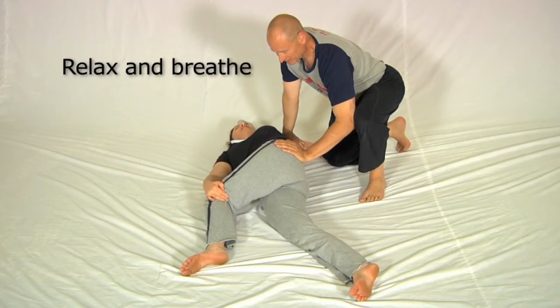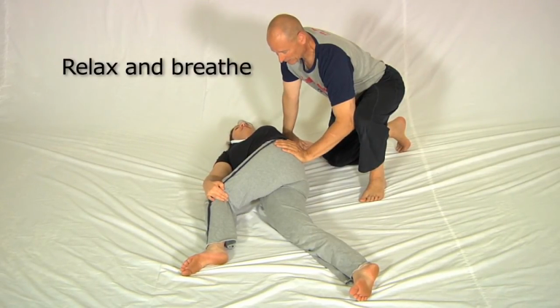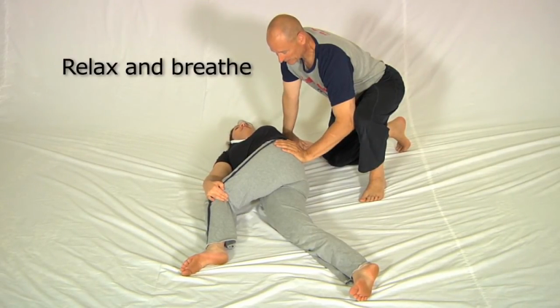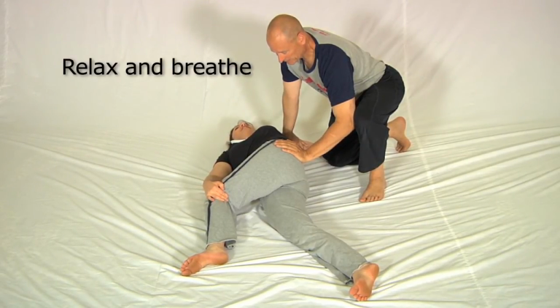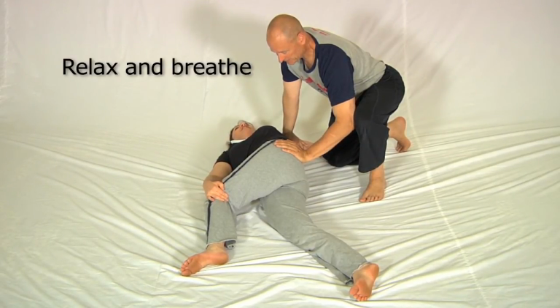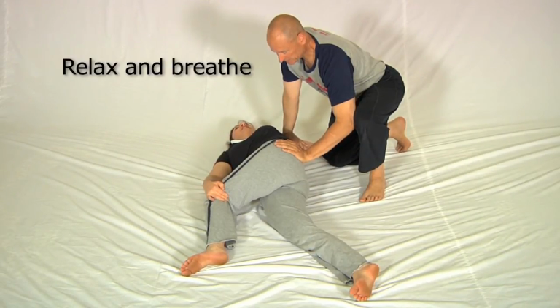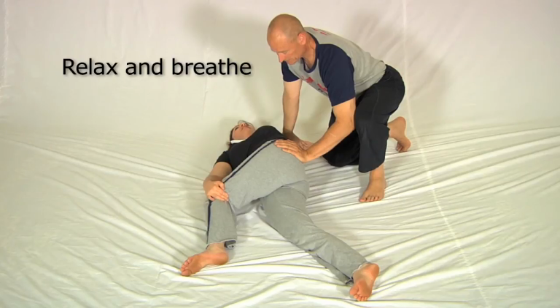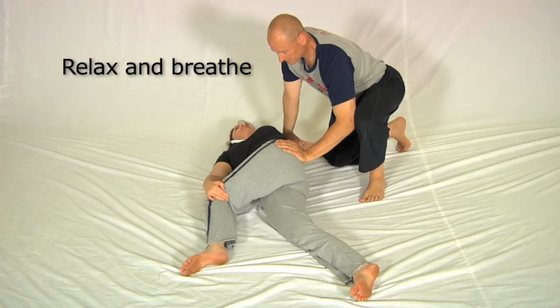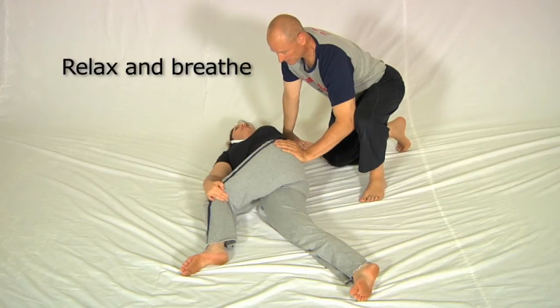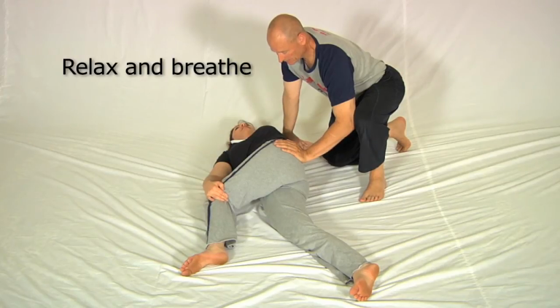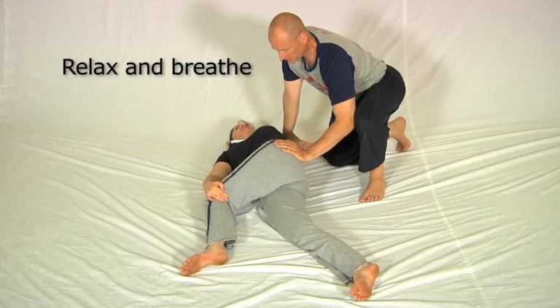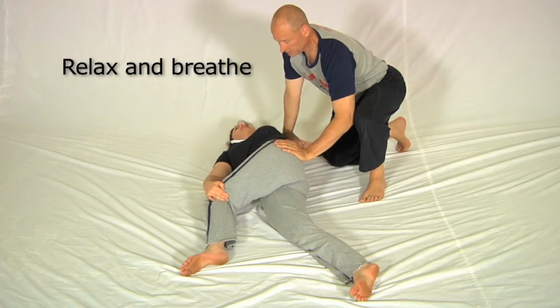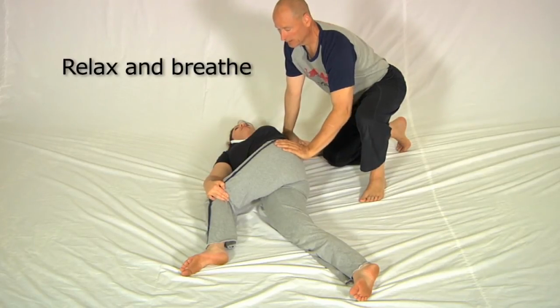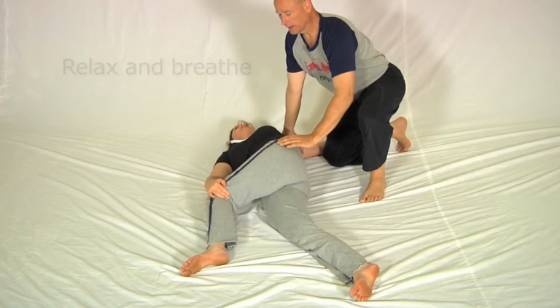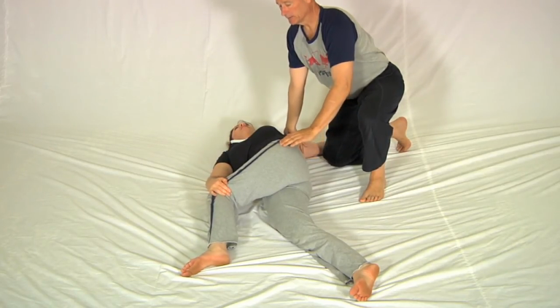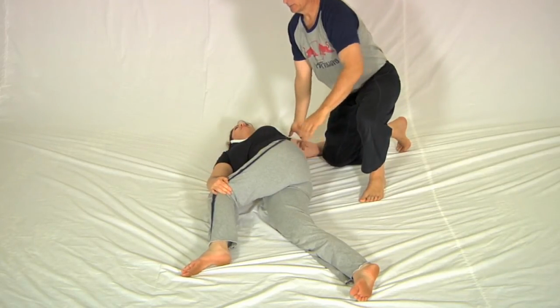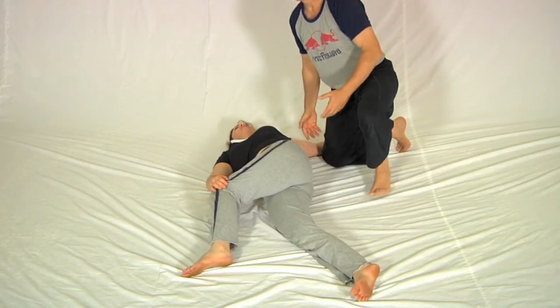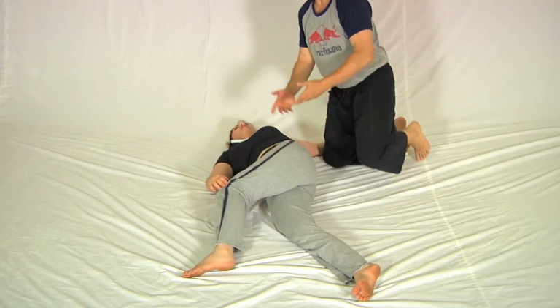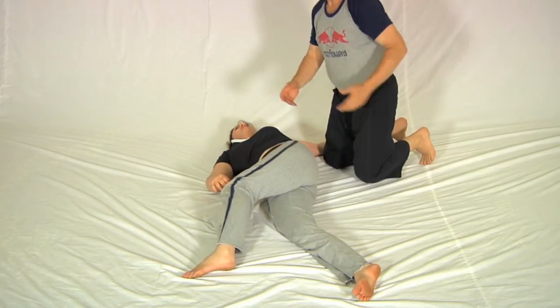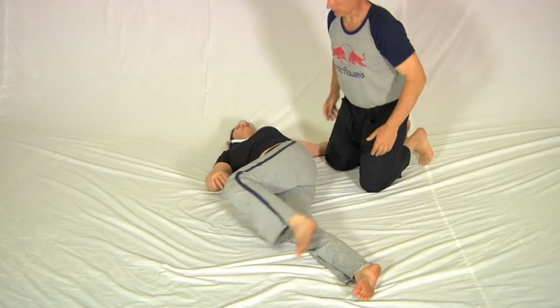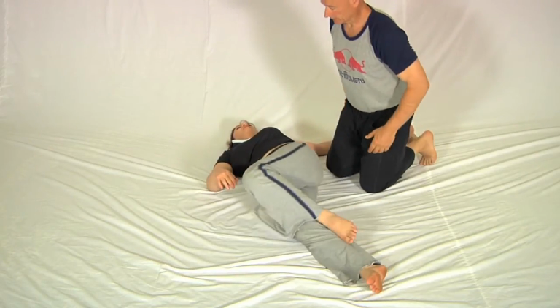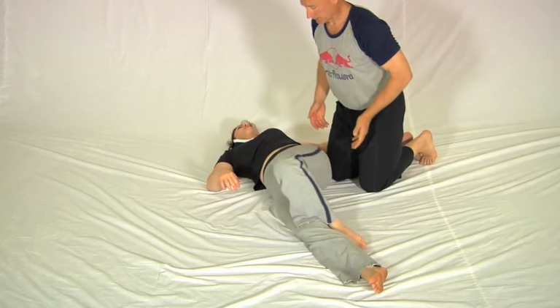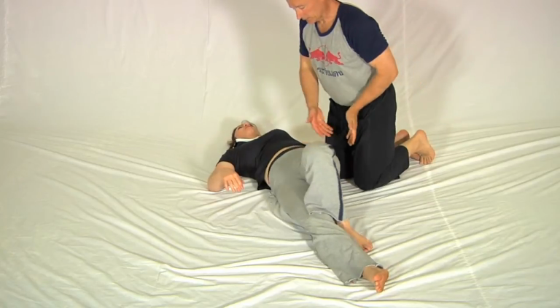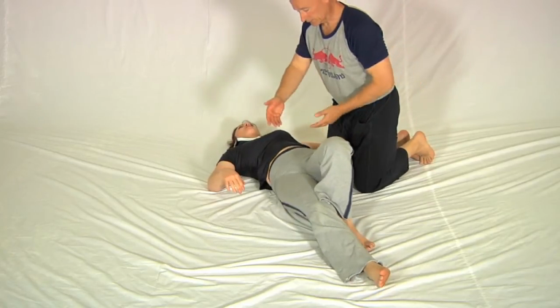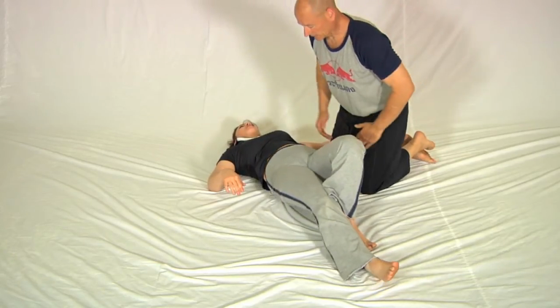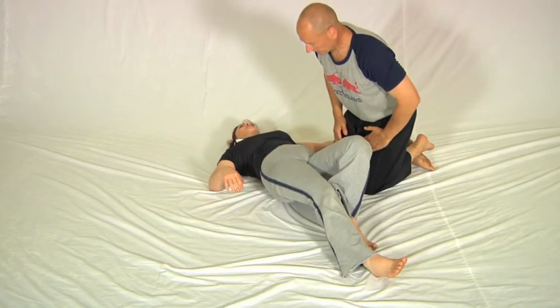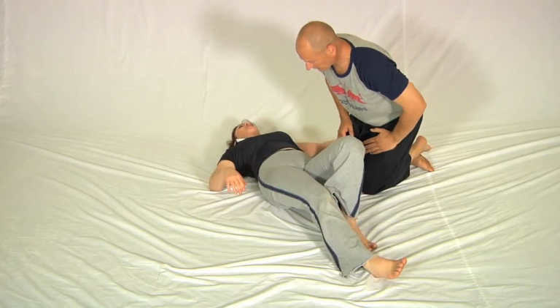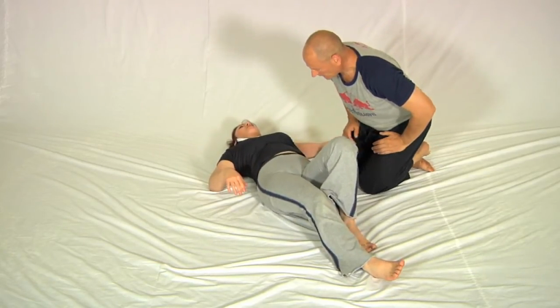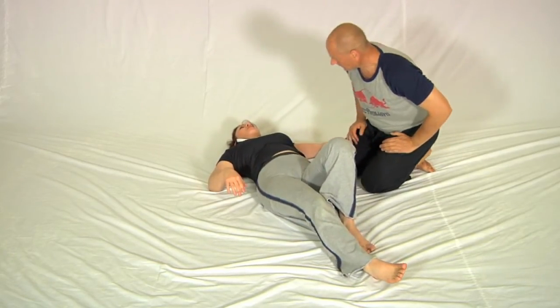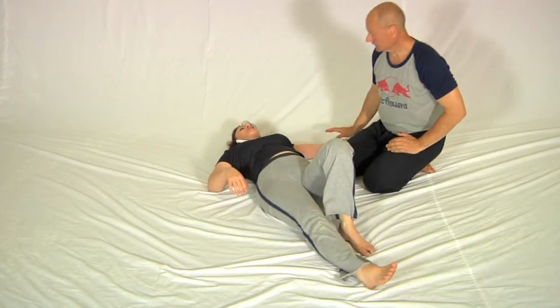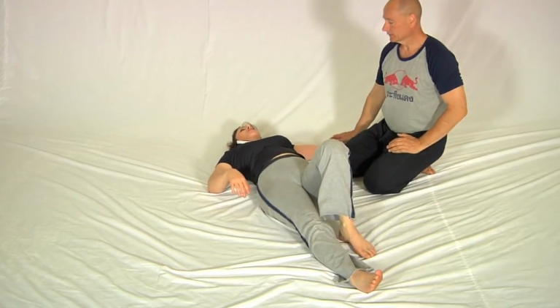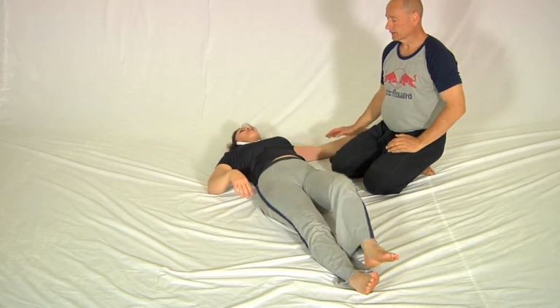A couple more breaths. And then she brings herself out of that position. Notice she shifts the hip across again, and then when you're ready you can sit up.